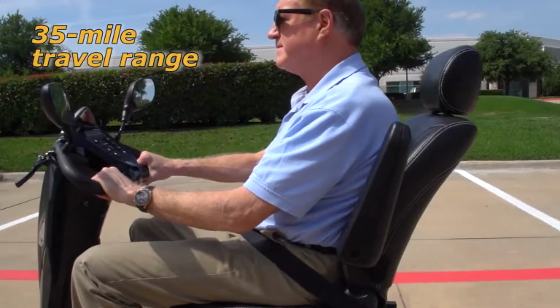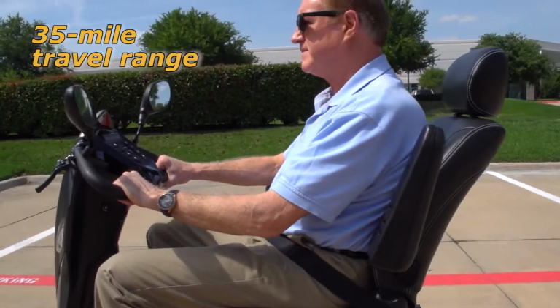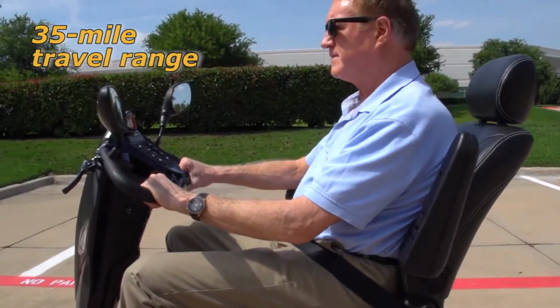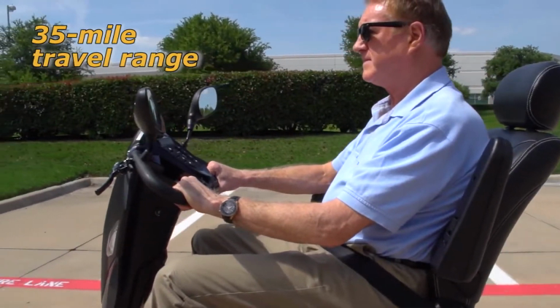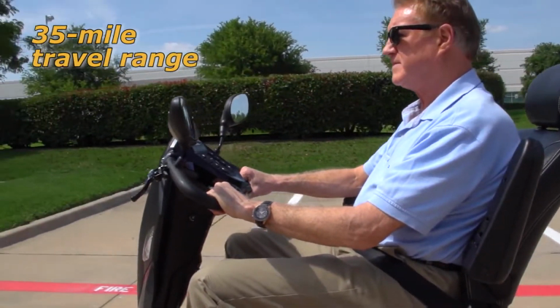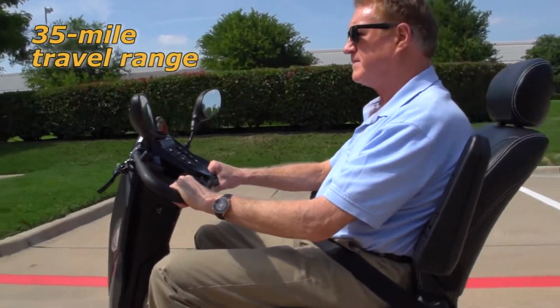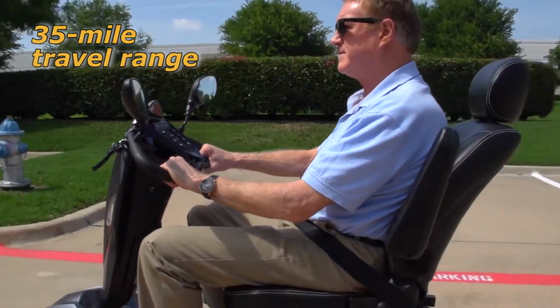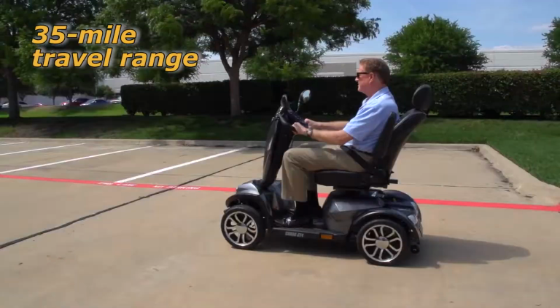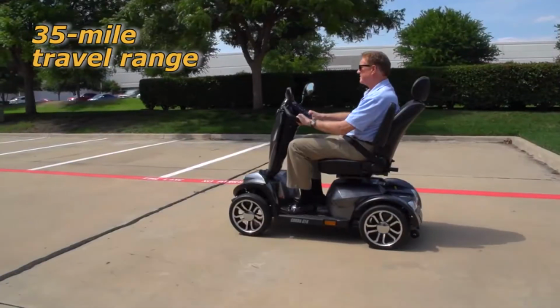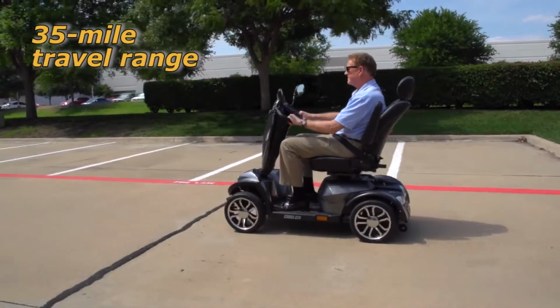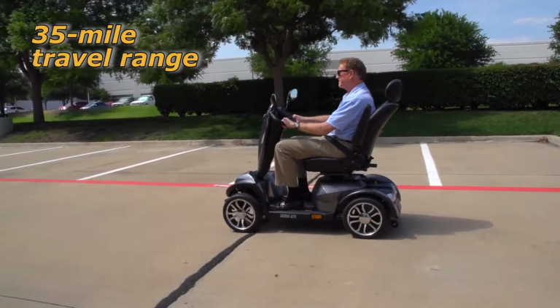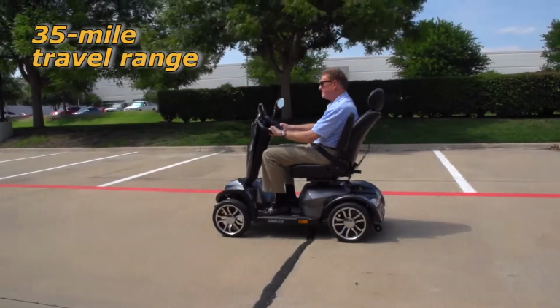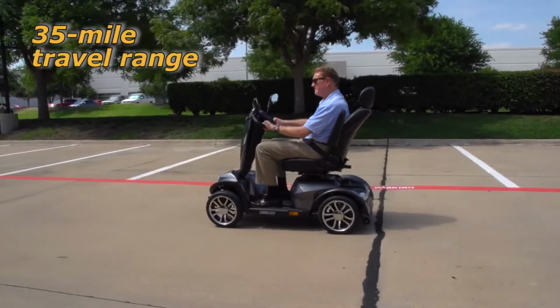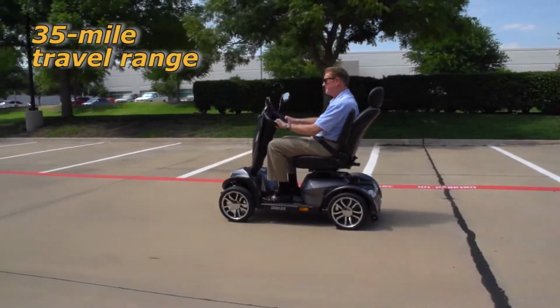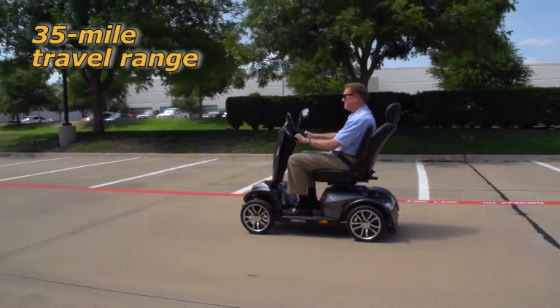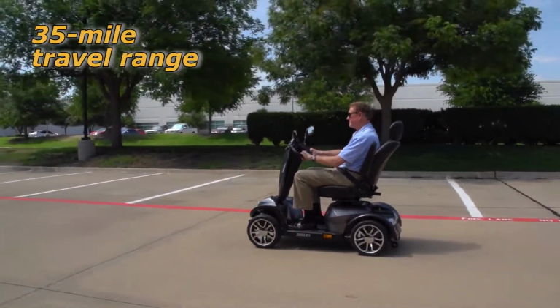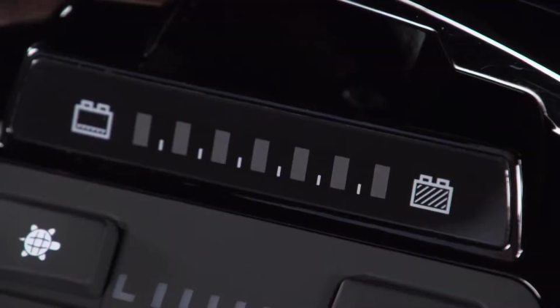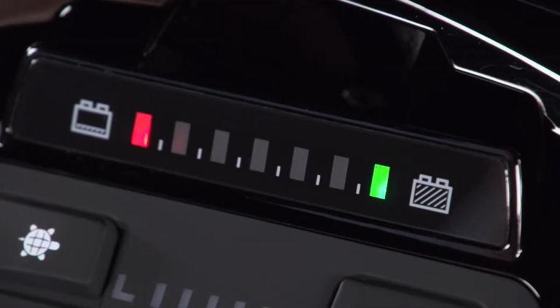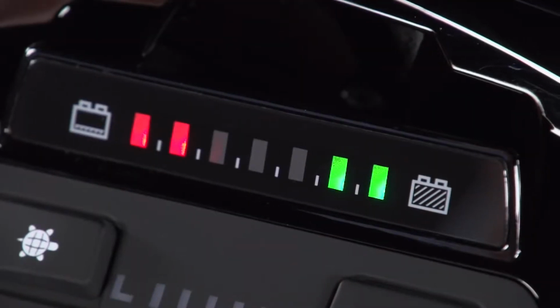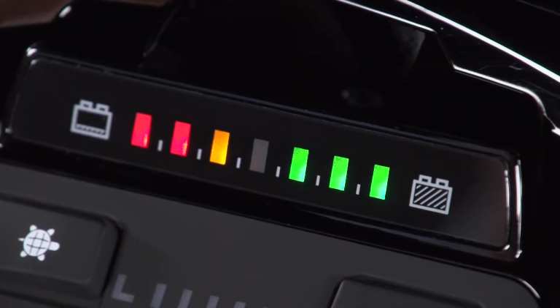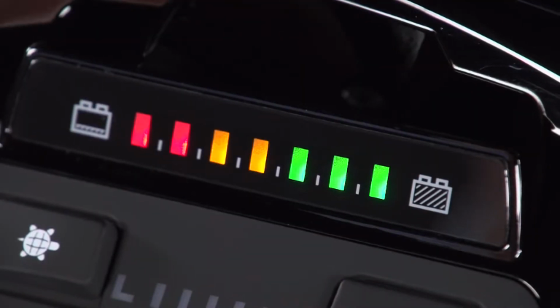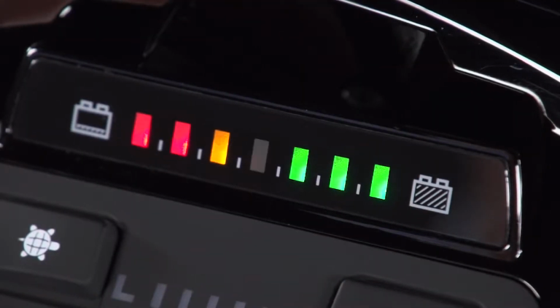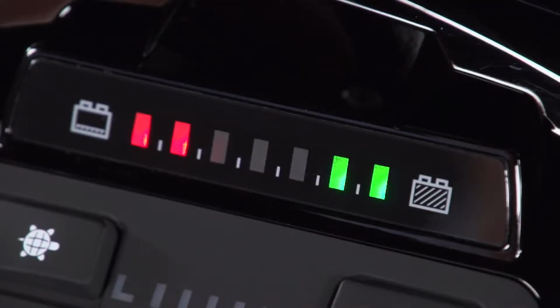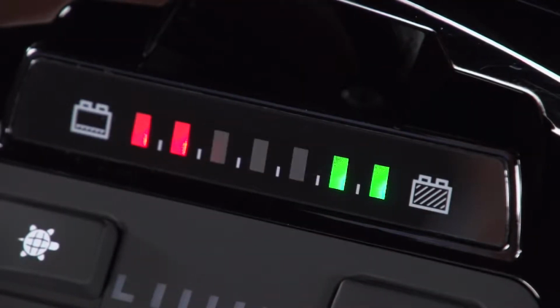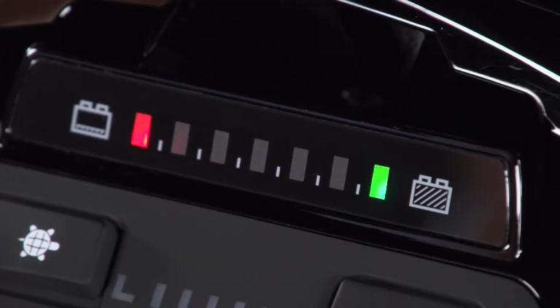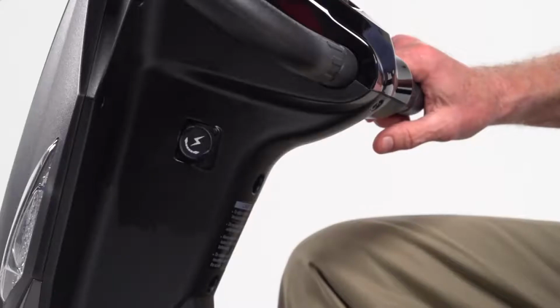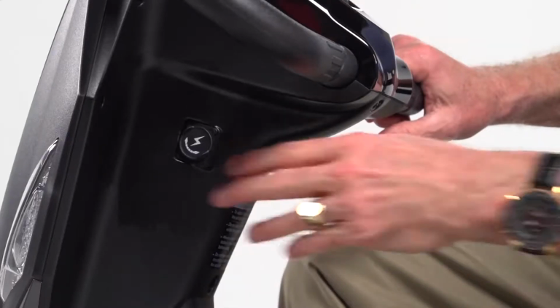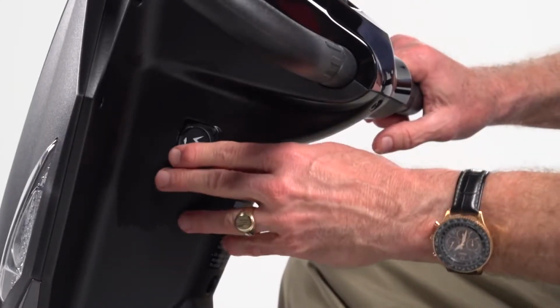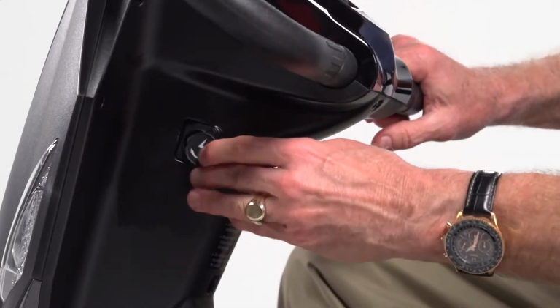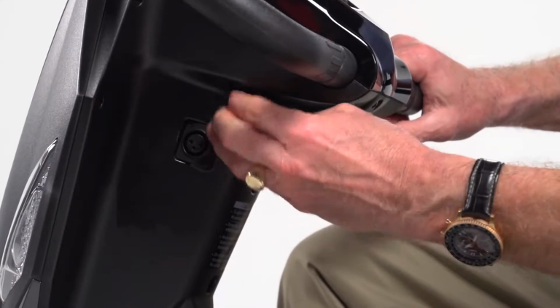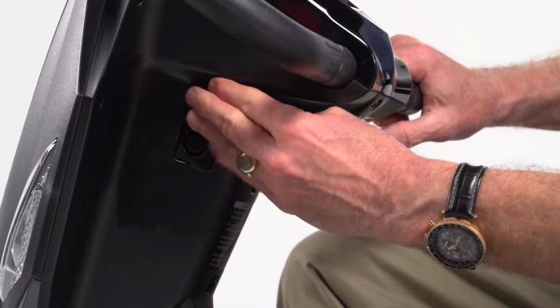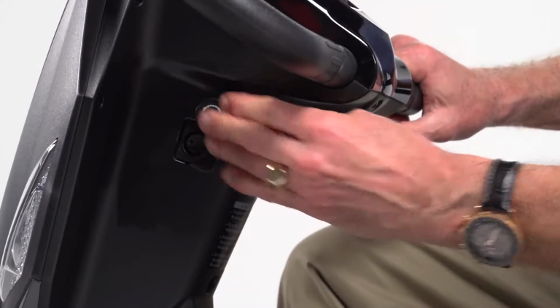Its 35 miles of travel range make the Cobra perfect for extended trips. And when the battery gauge shows the need for recharging, it's simple via the port on the control panel.